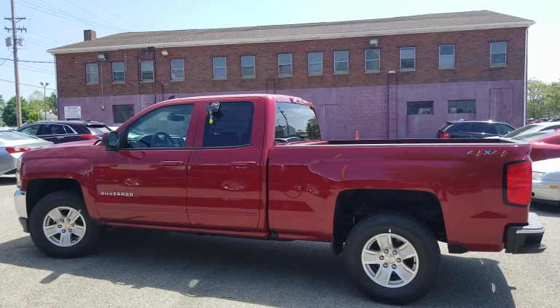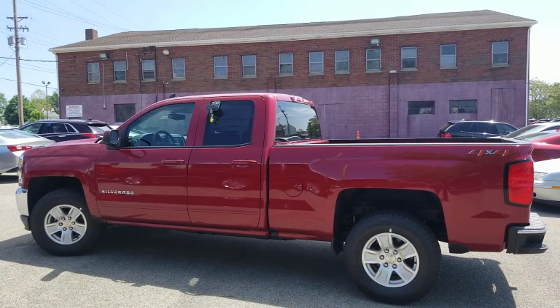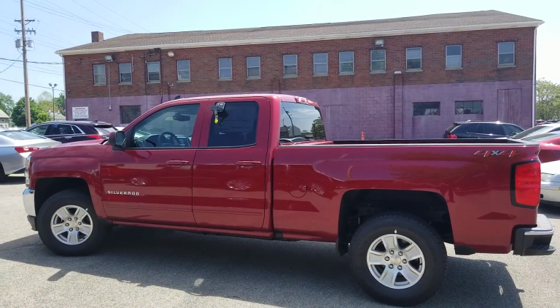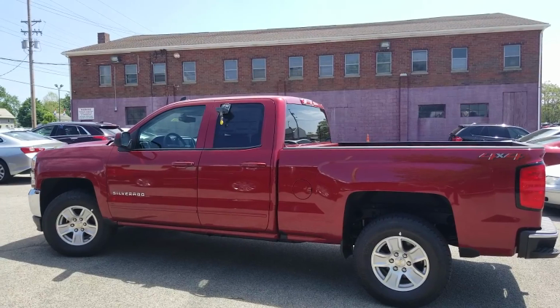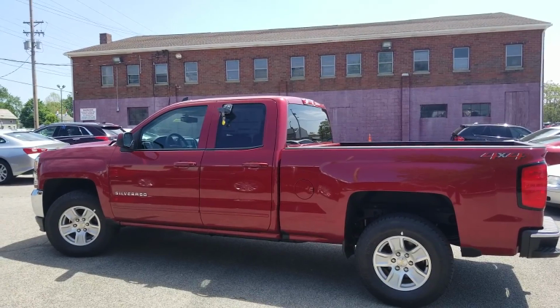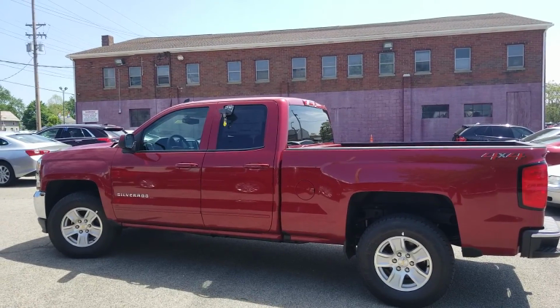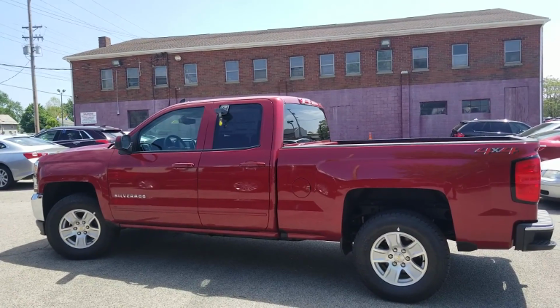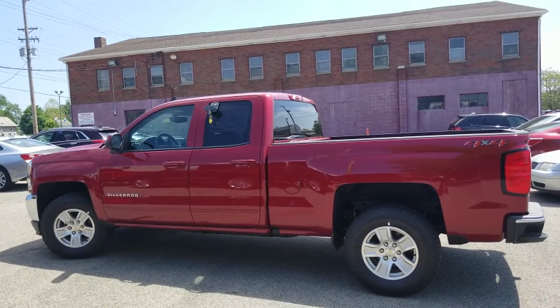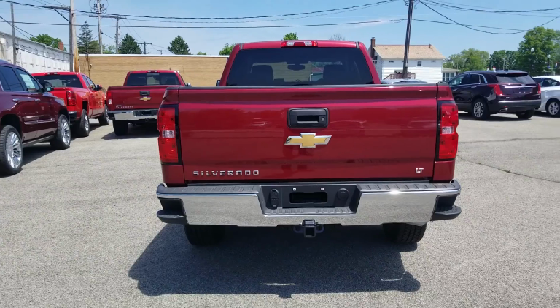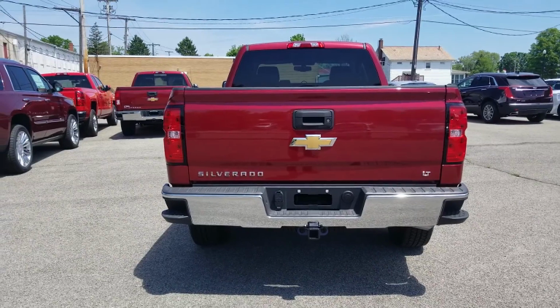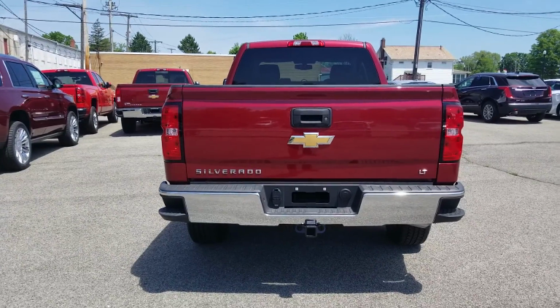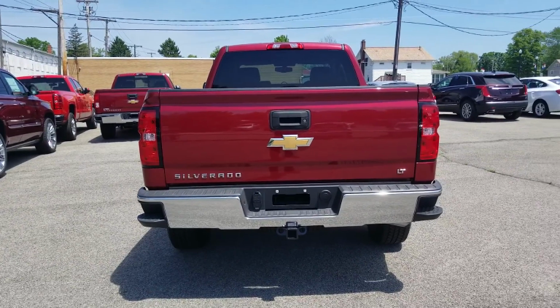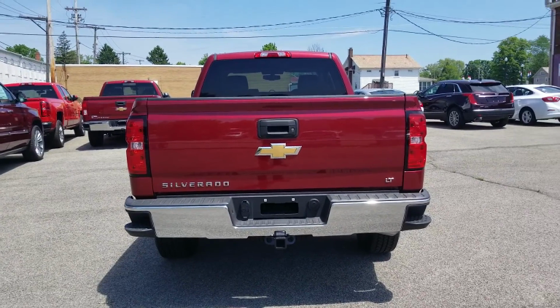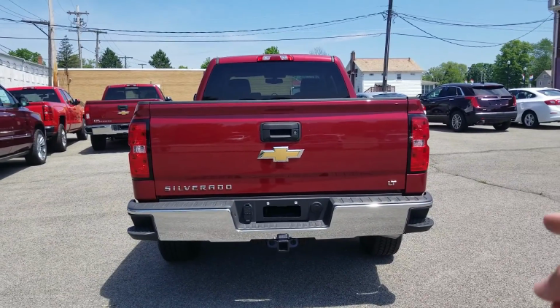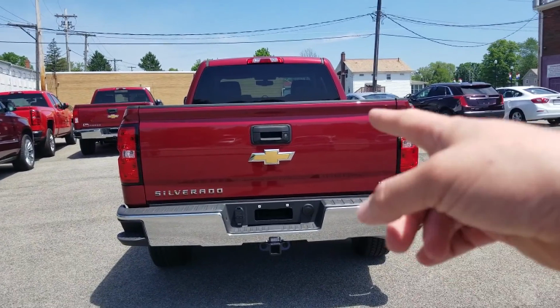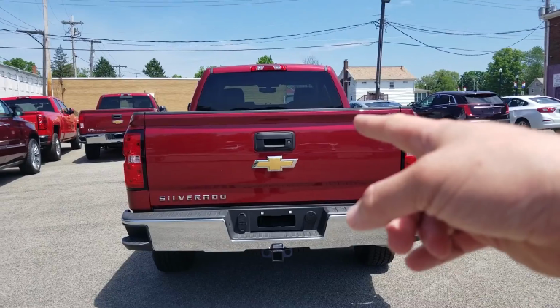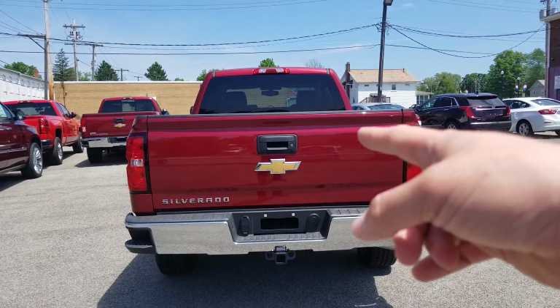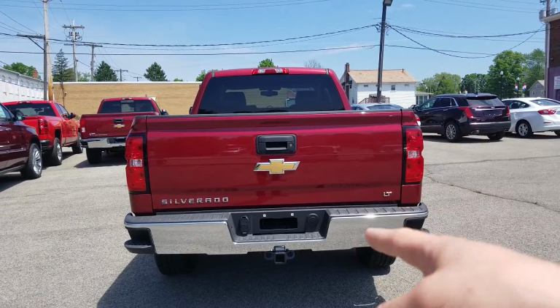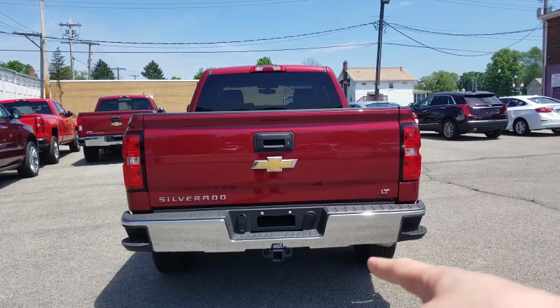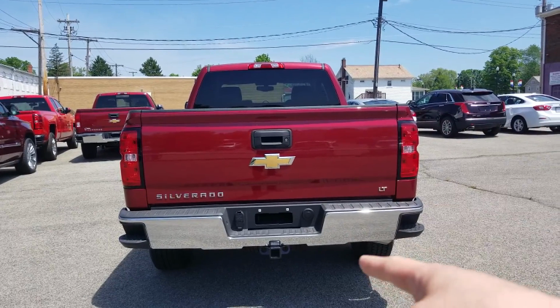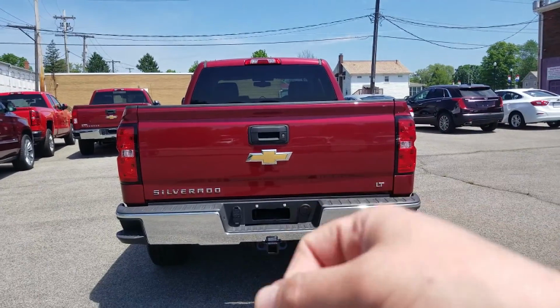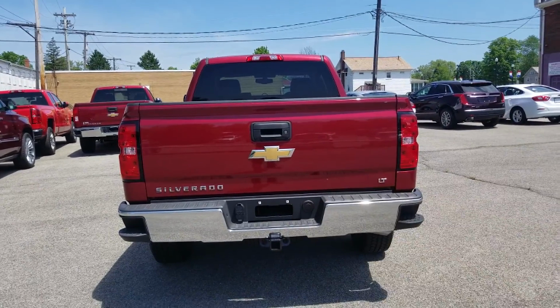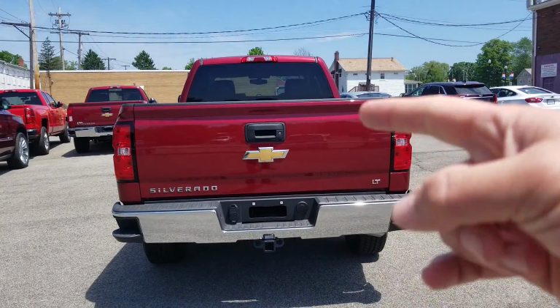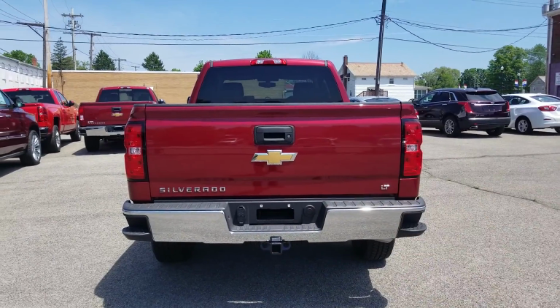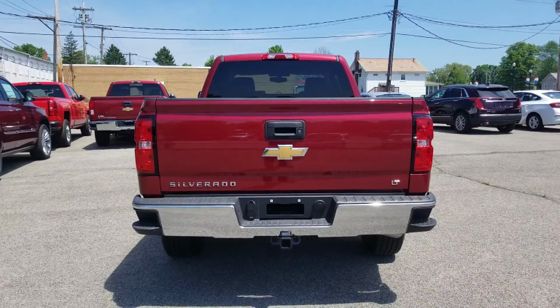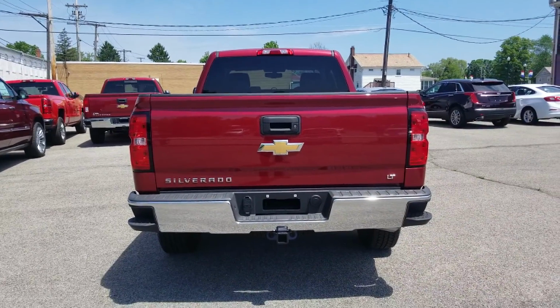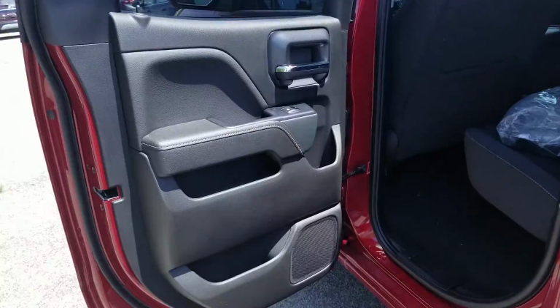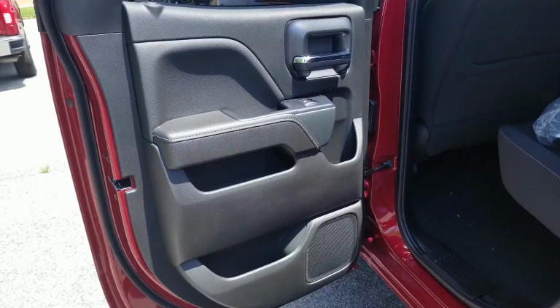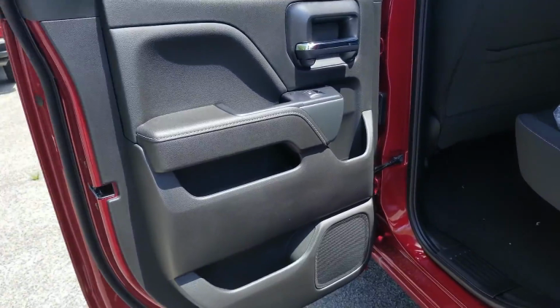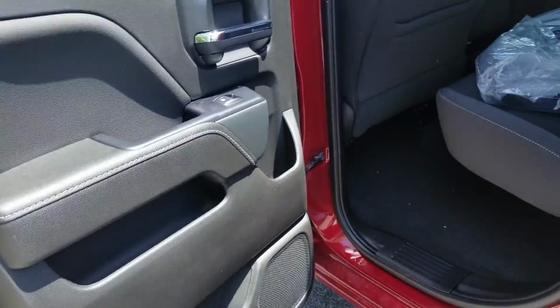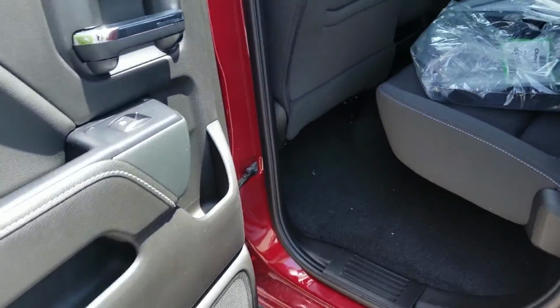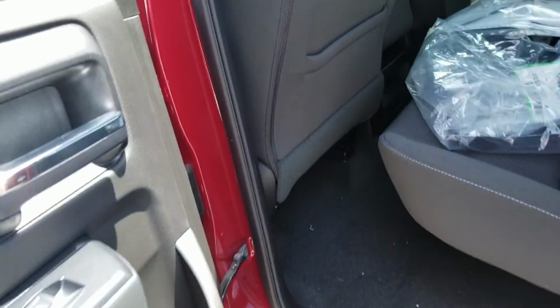Here's a nice look at the driver side, and we'll have a look at the back. Here's a look at the back — it is an LT. You have a backup camera, all your towing and electrical connections, a locking tailgate.